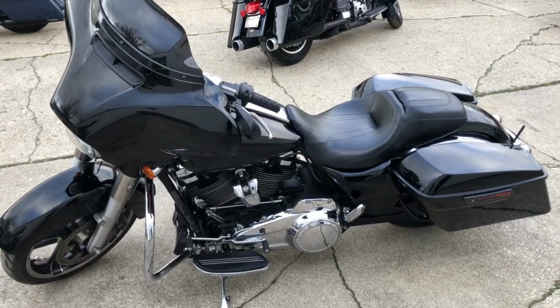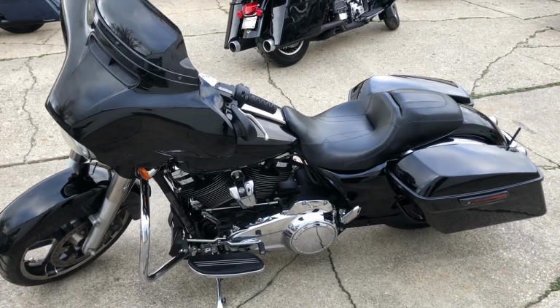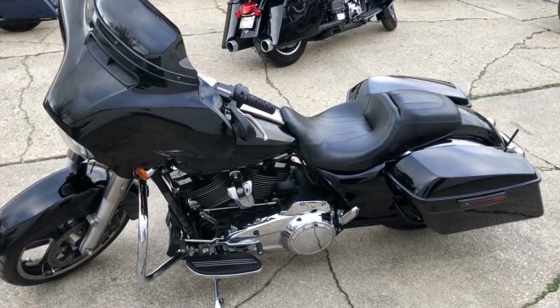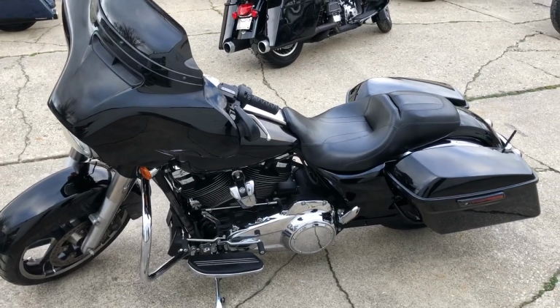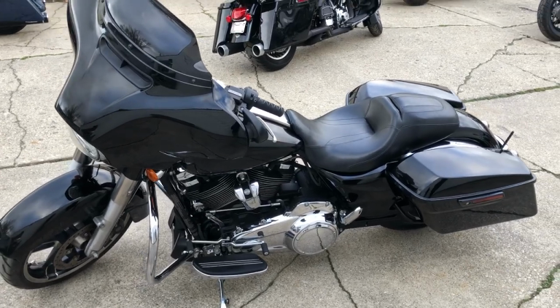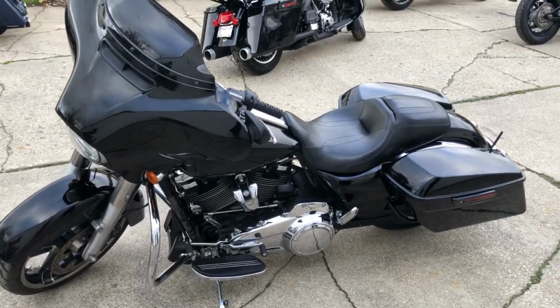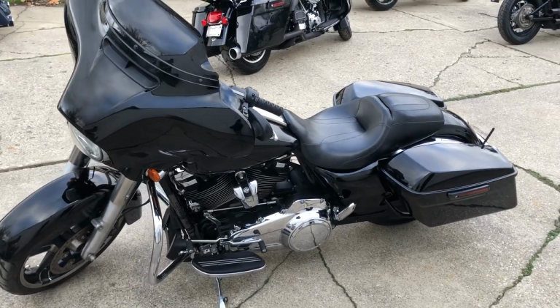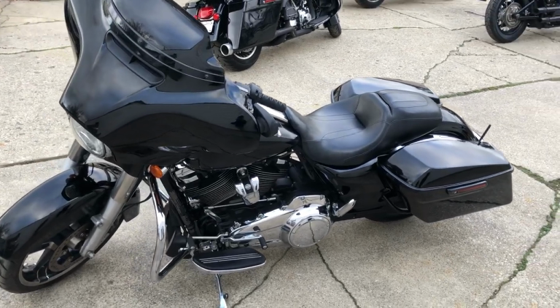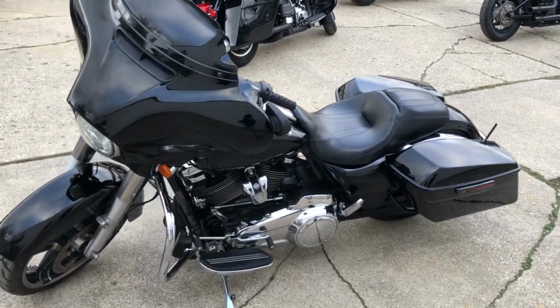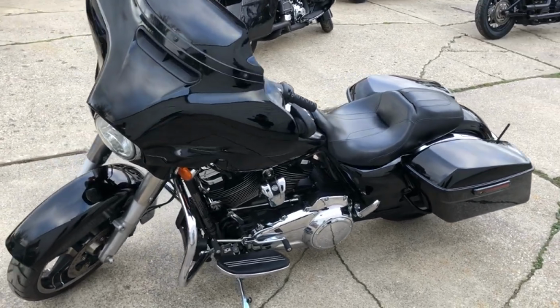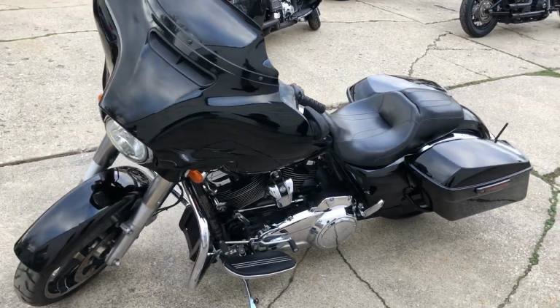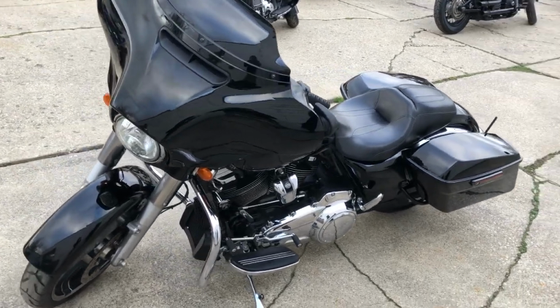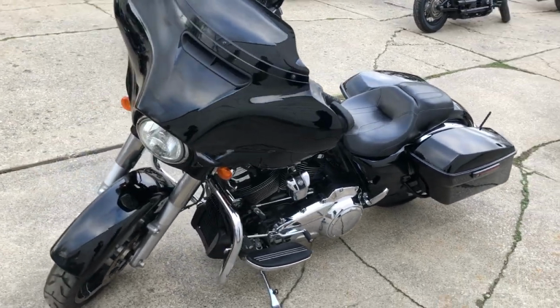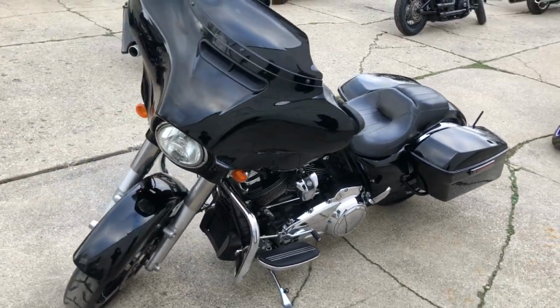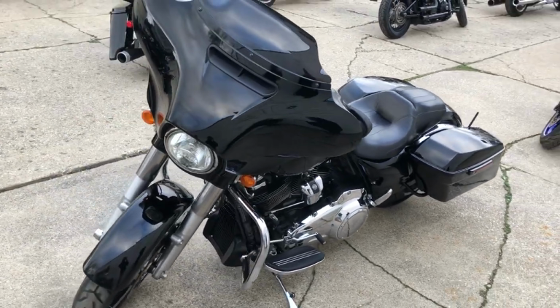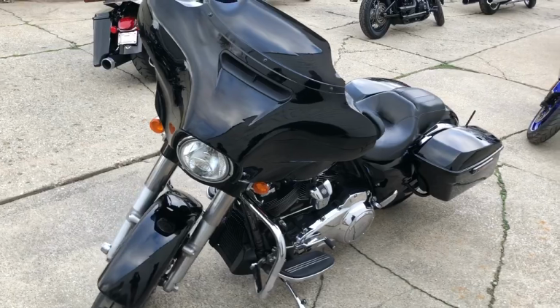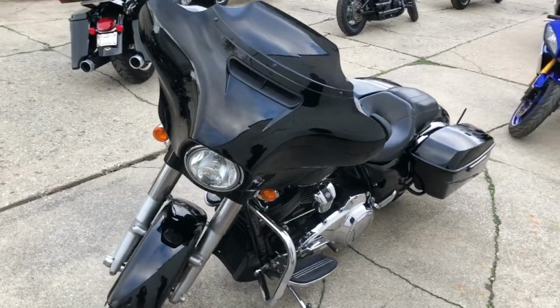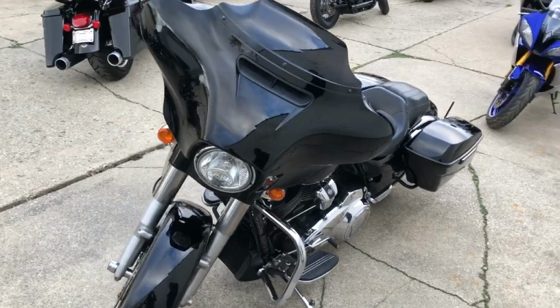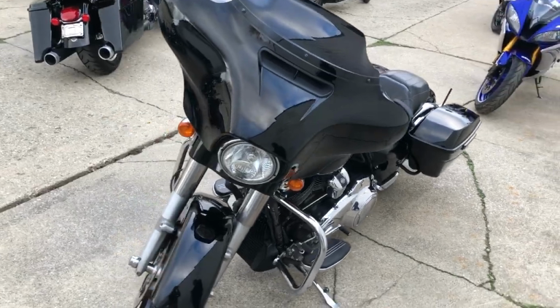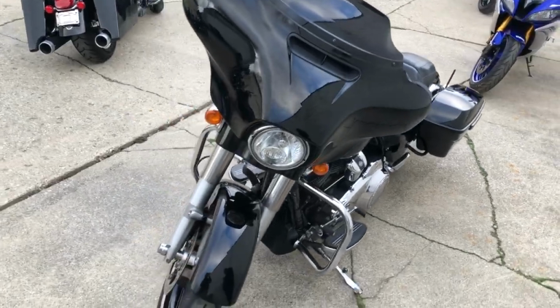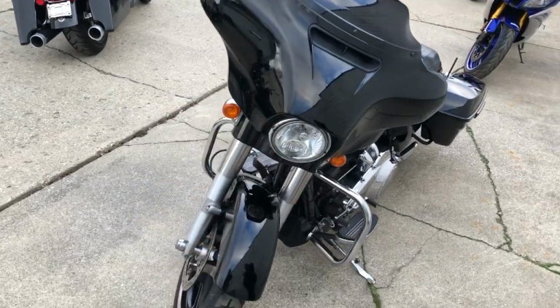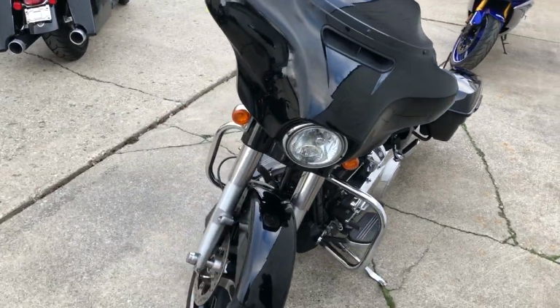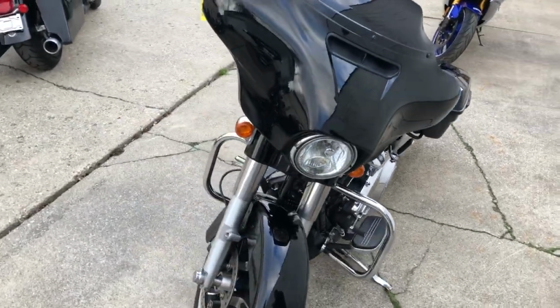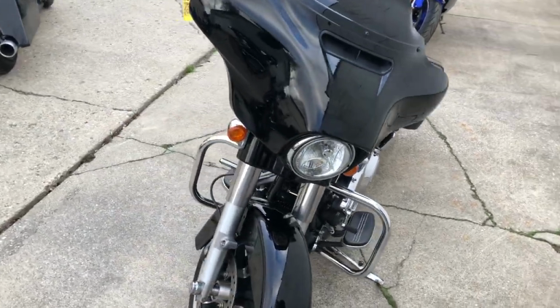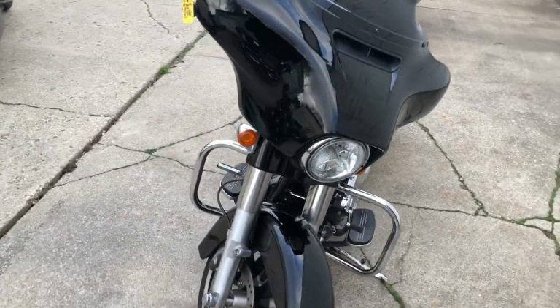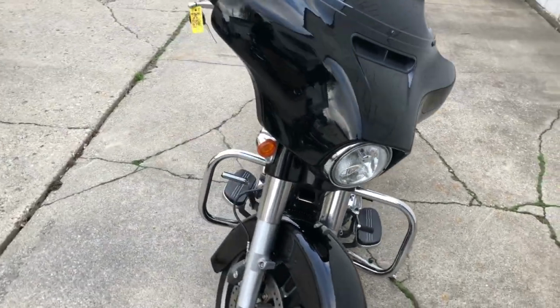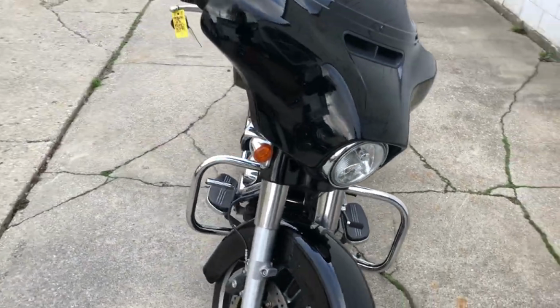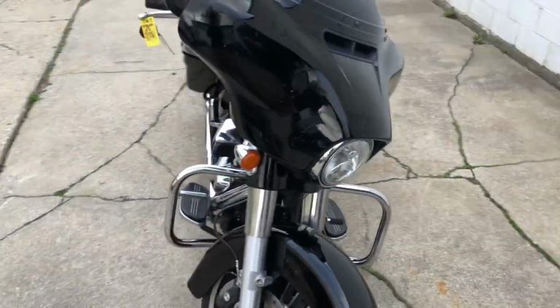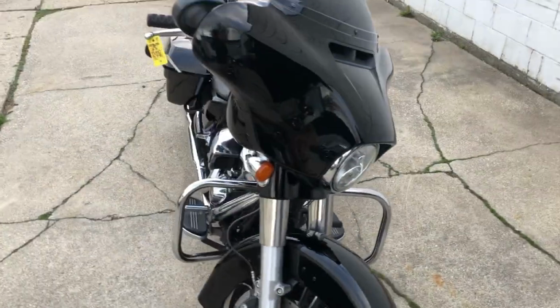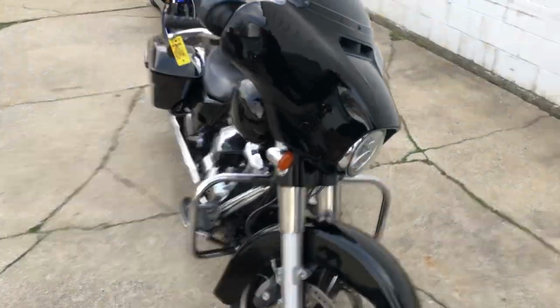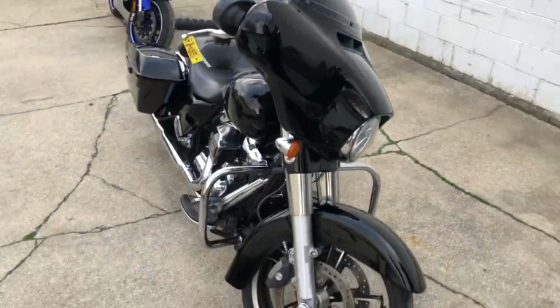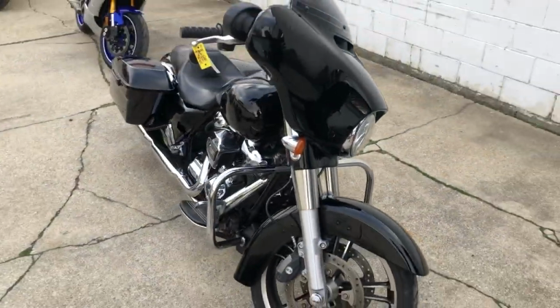Hey guys, ApprovalPowerSports.com here doing some videos on some stuff that just came in. We got a 2017 Harley Street Glide Special for sale. This one comes in that high gloss, vivid black paint.